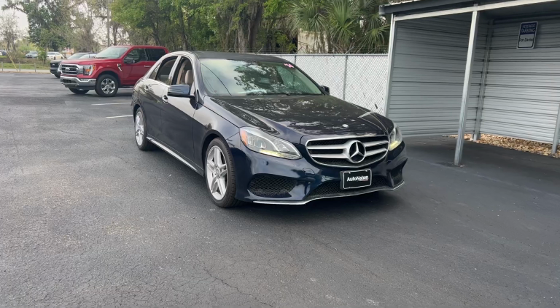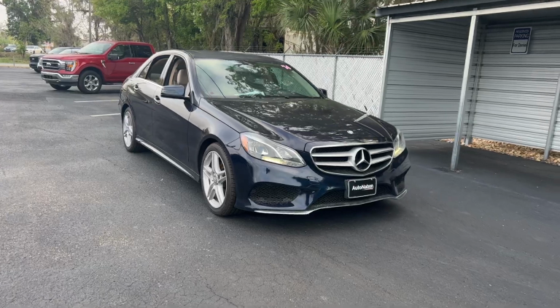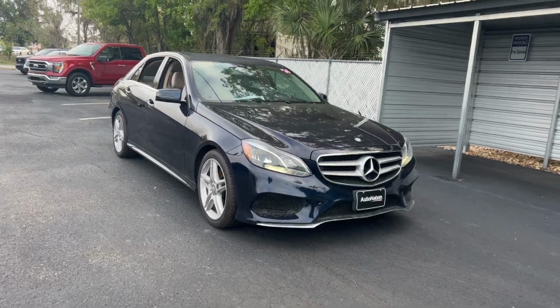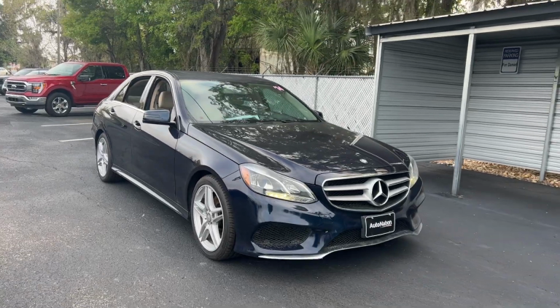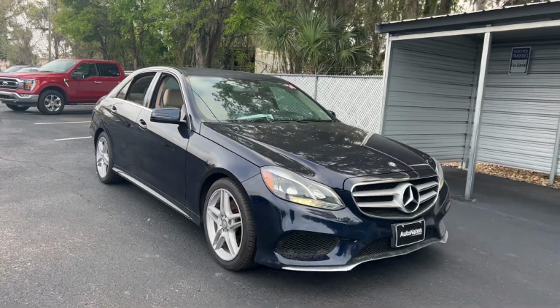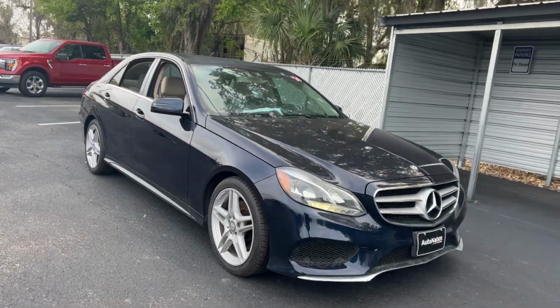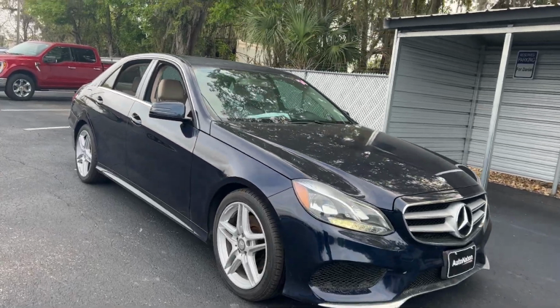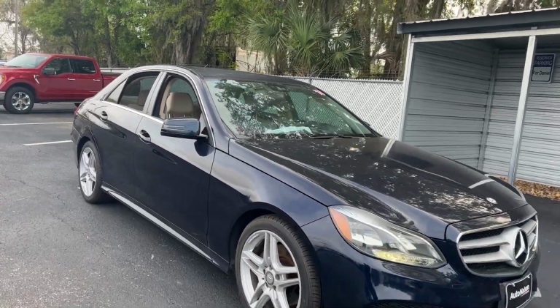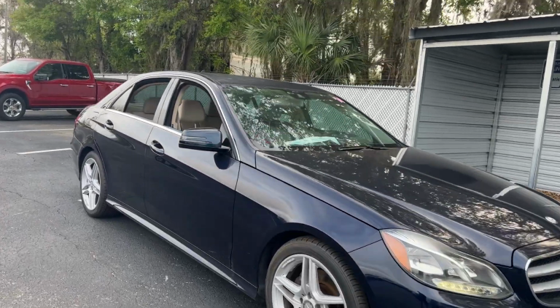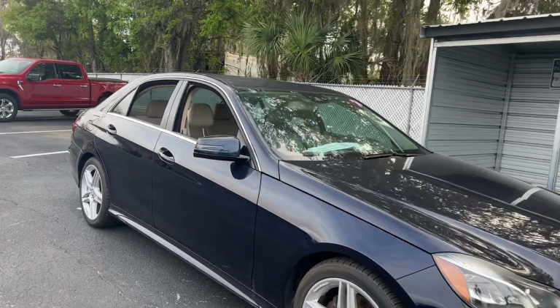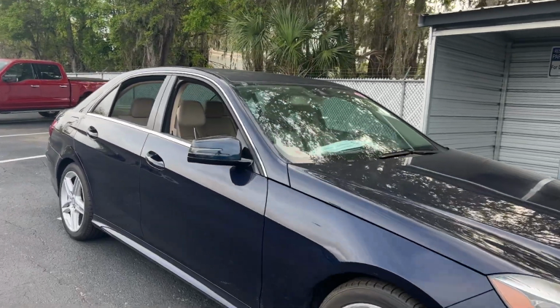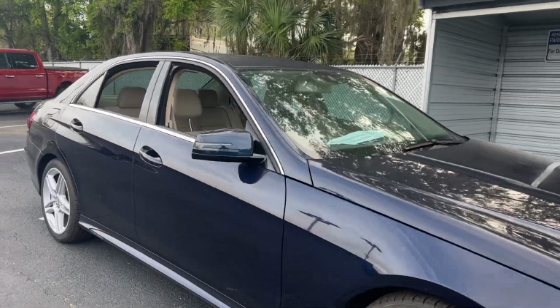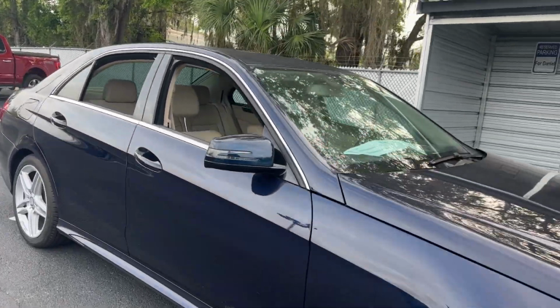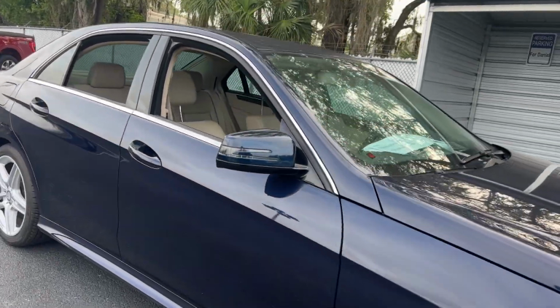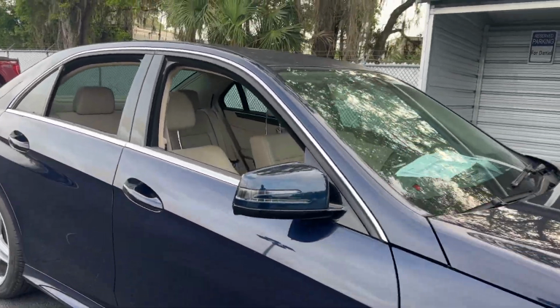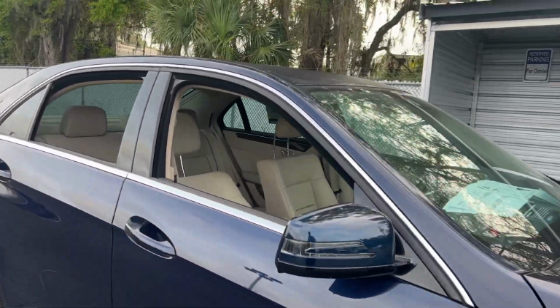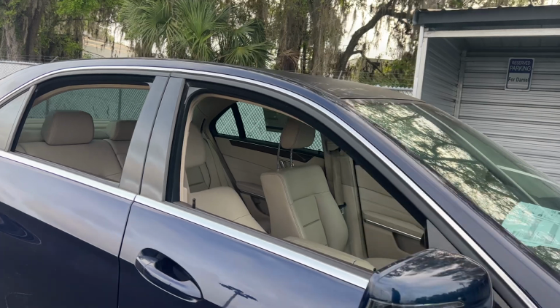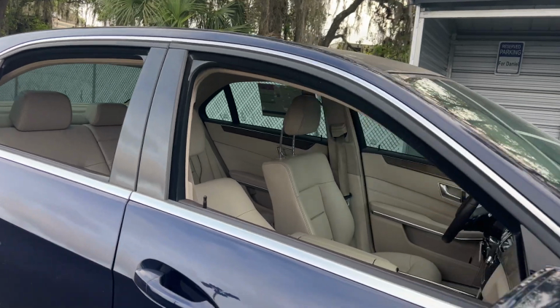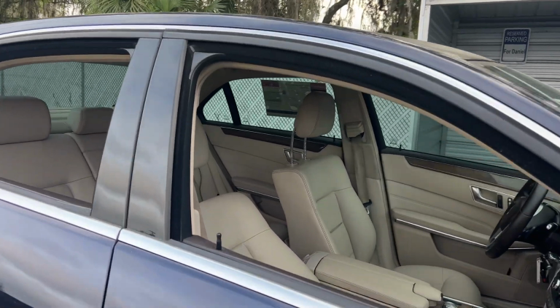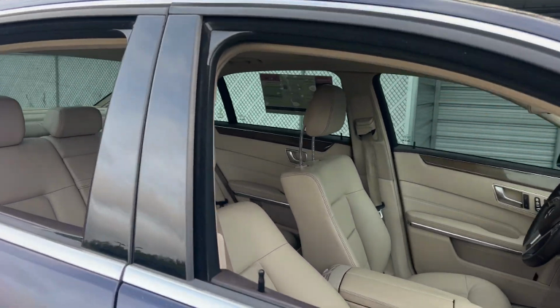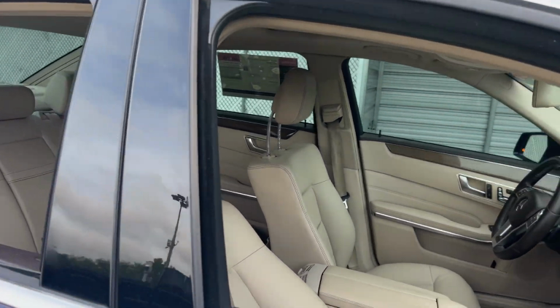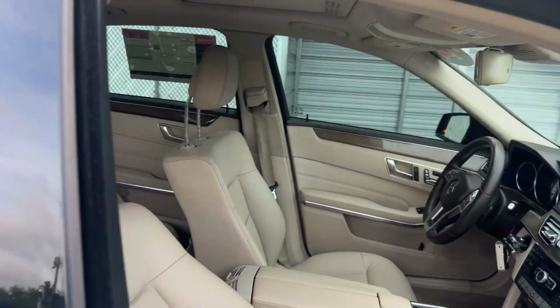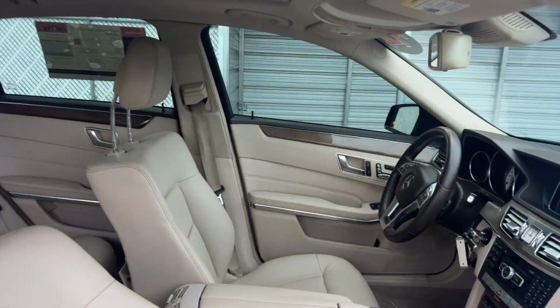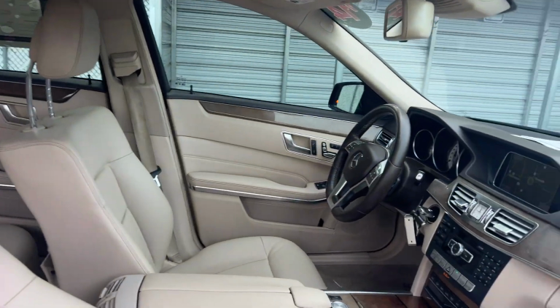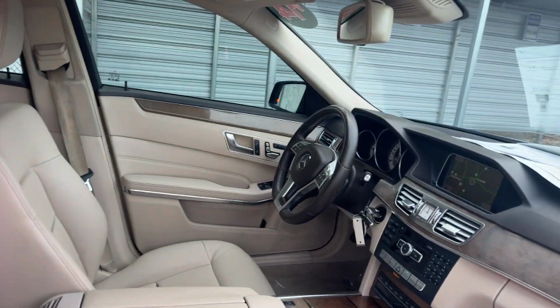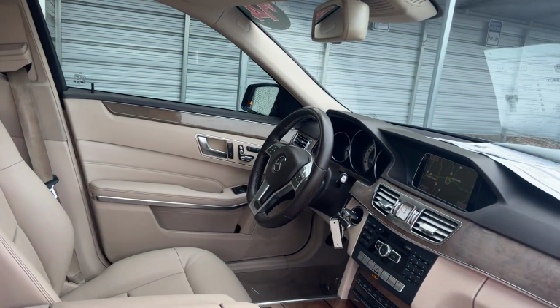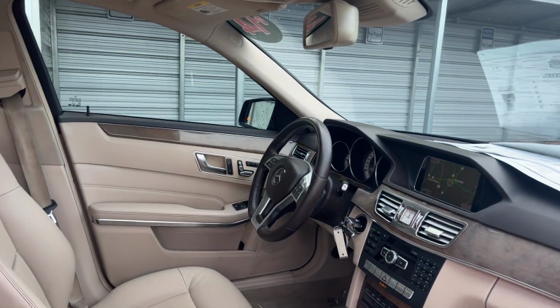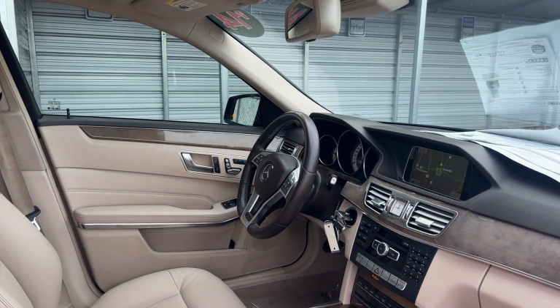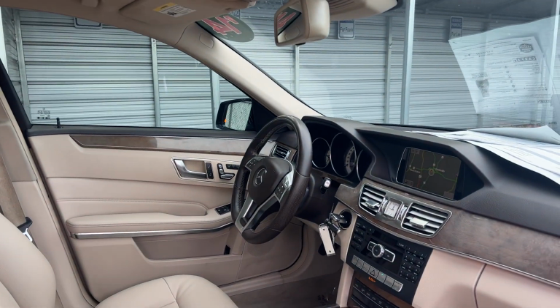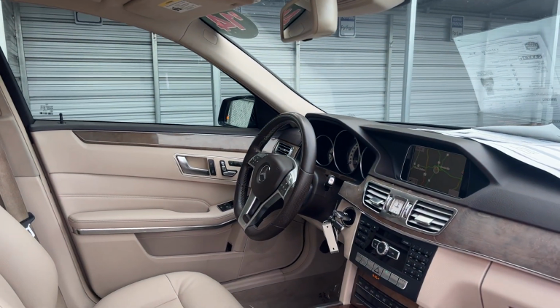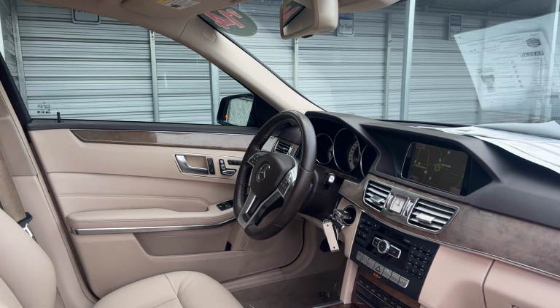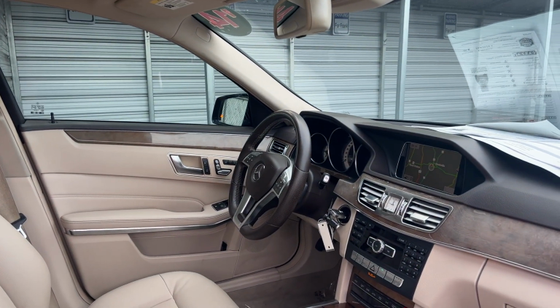This is a 2014 Mercedes-Benz E350 sedan. Blue over beige, leather interior, dual power seats, memory seating on both sides, power windows, locks and mirrors.